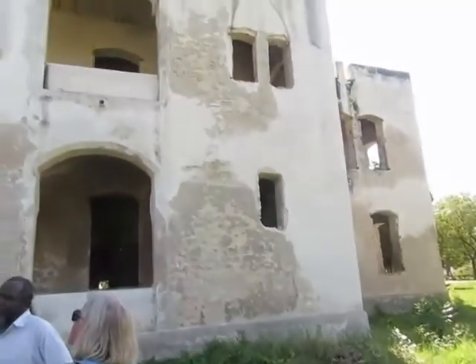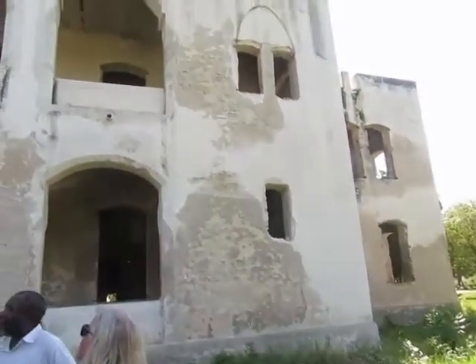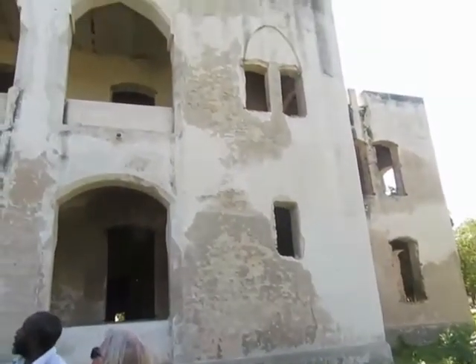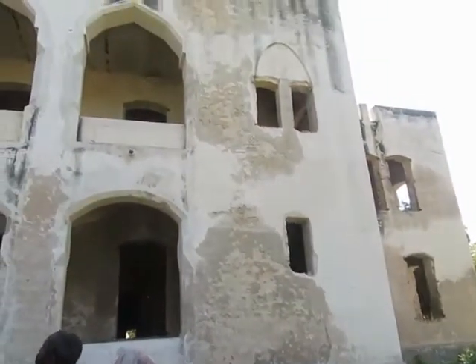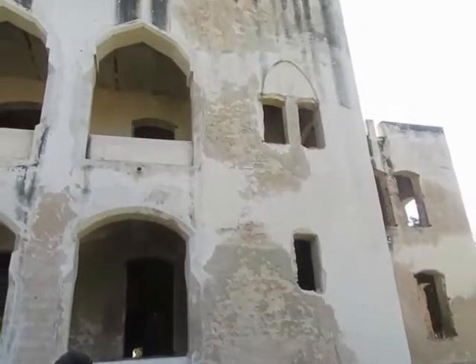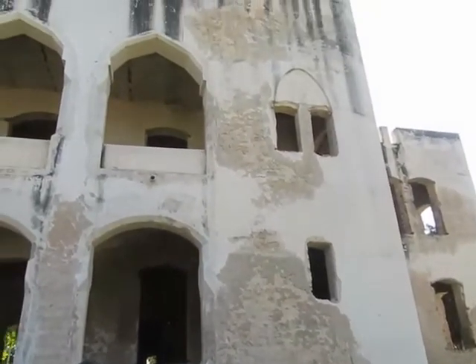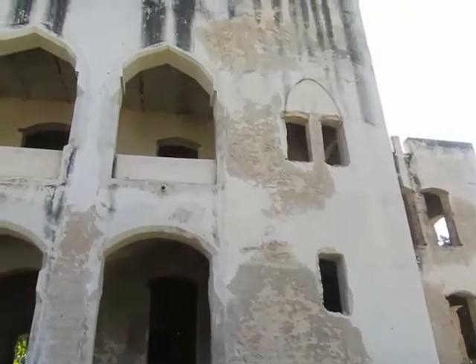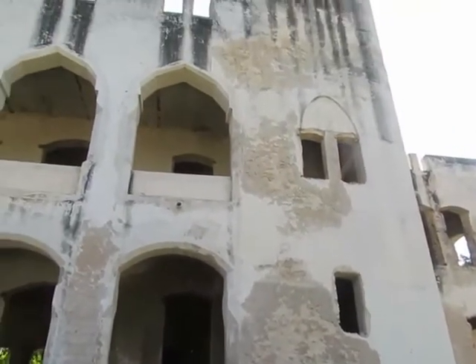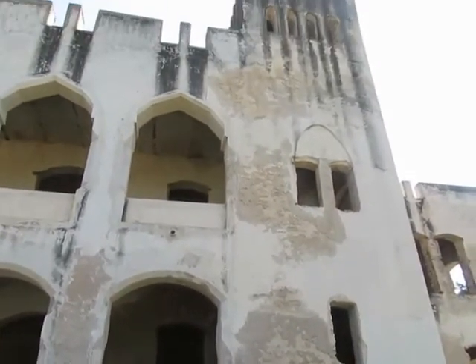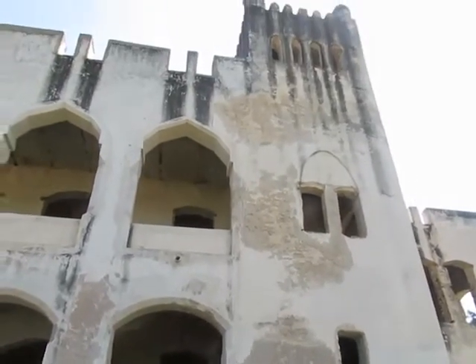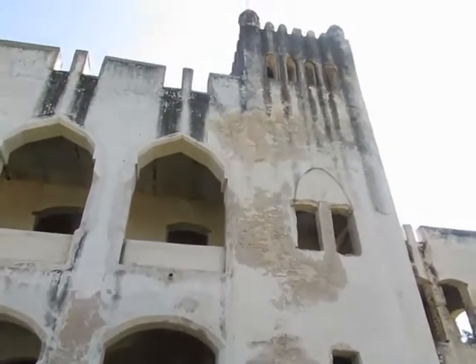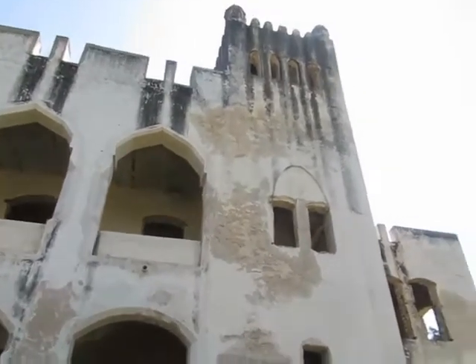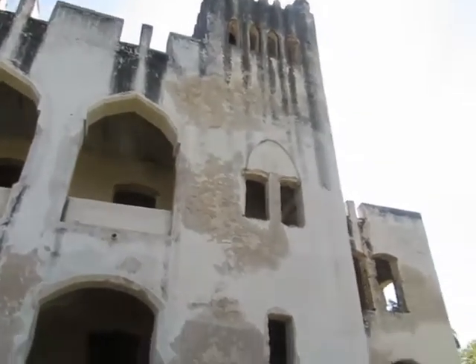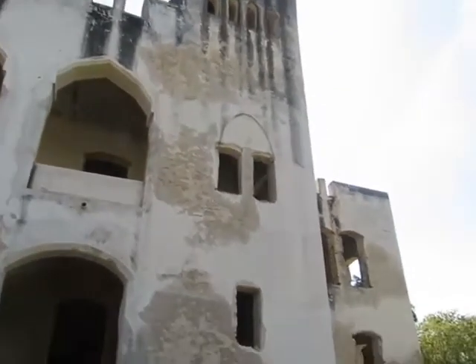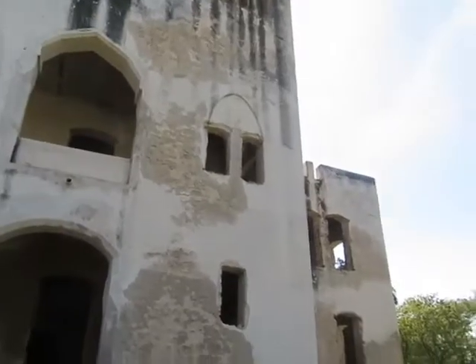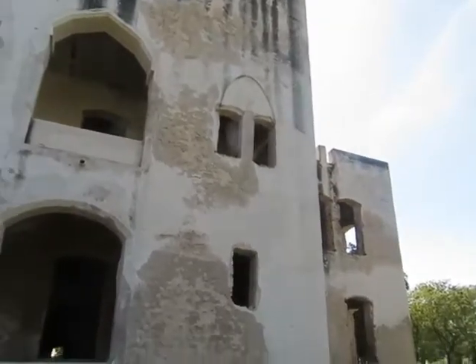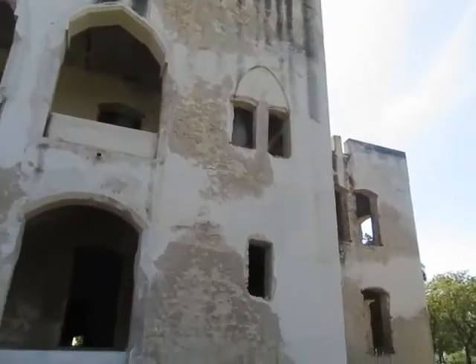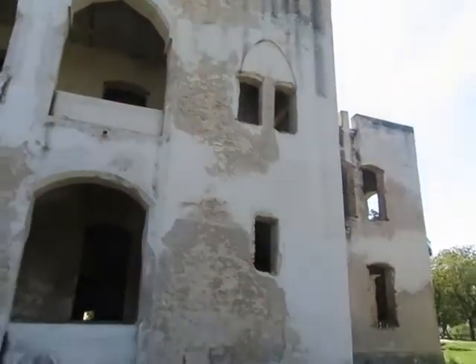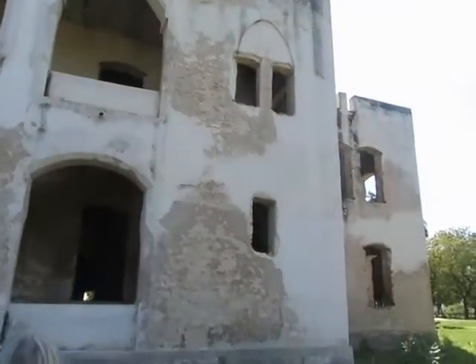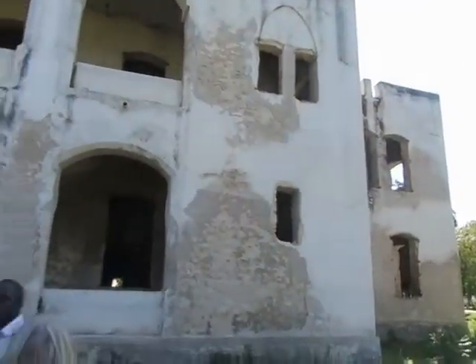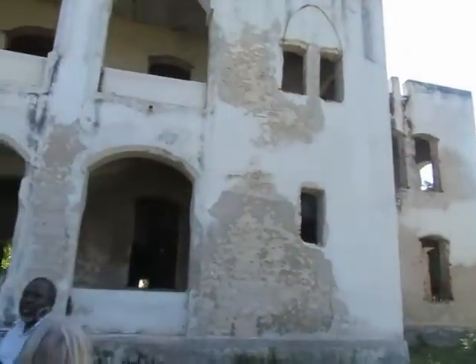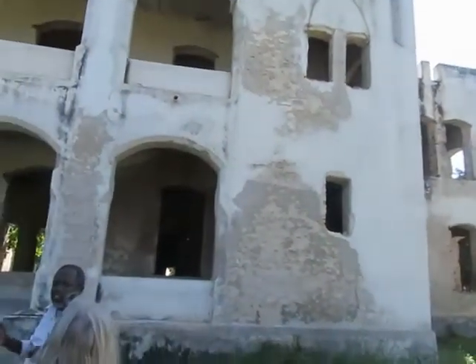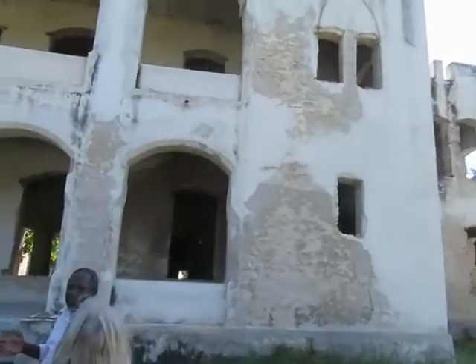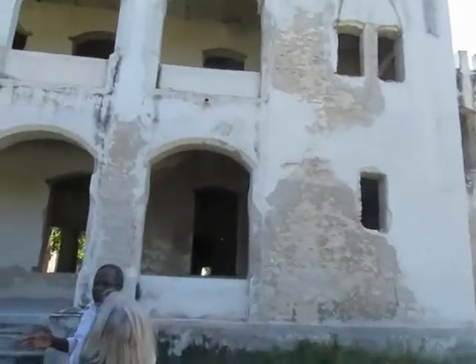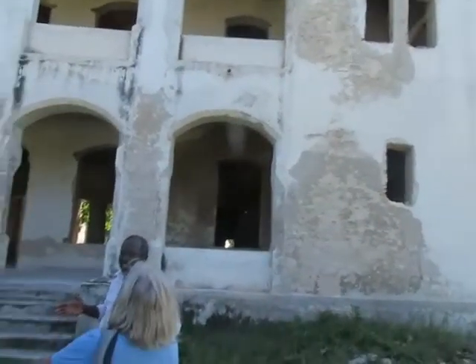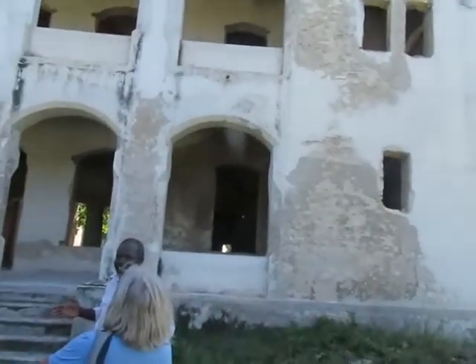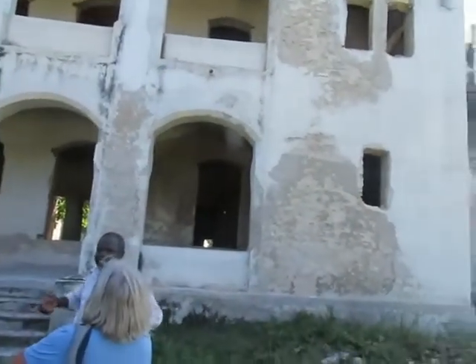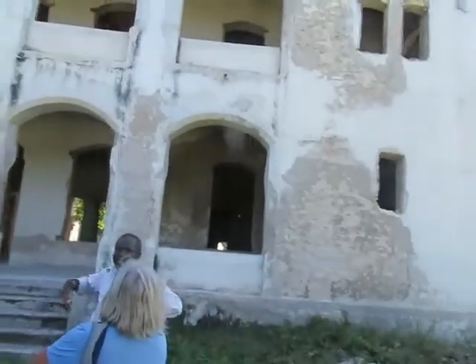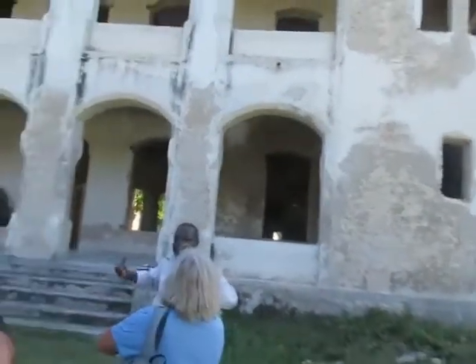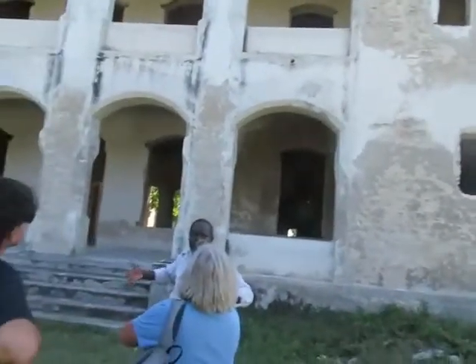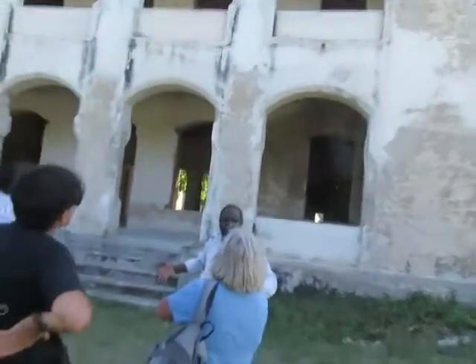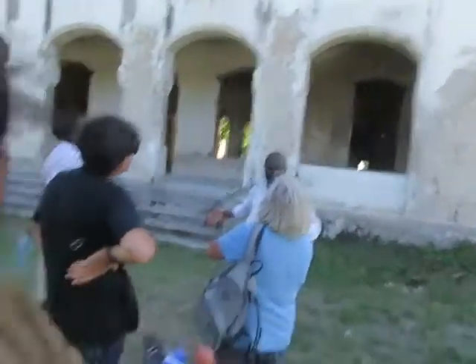In terms of the architecture, this building combines both Swahili architecture and classical style, as seen in administrative buildings.